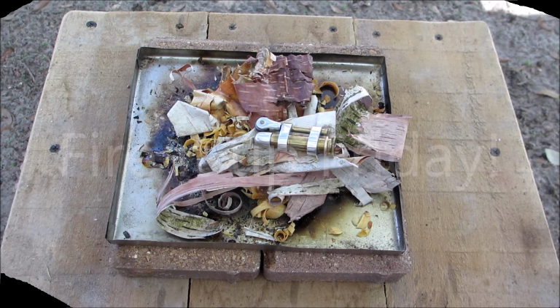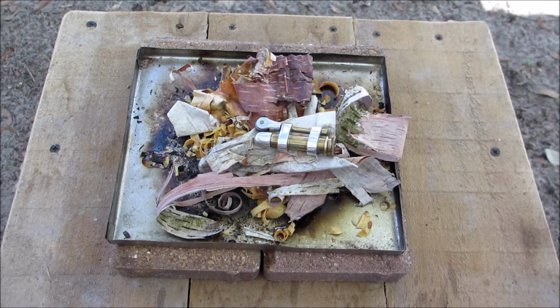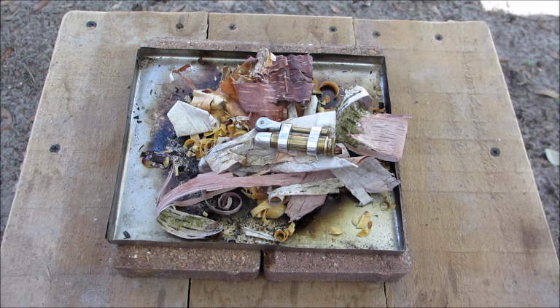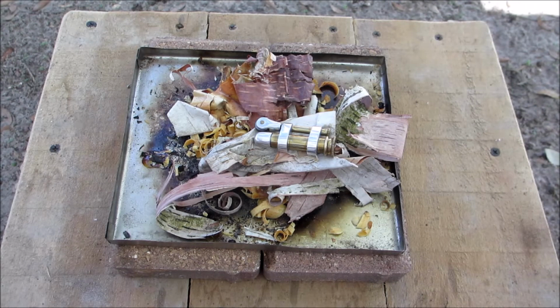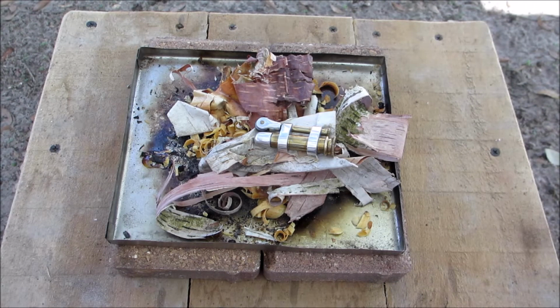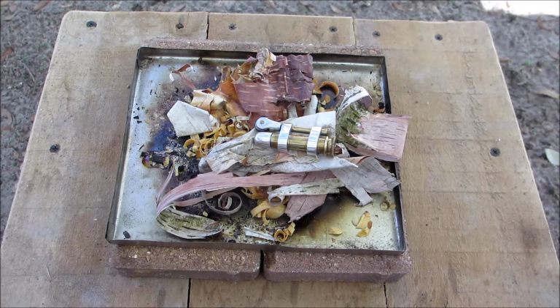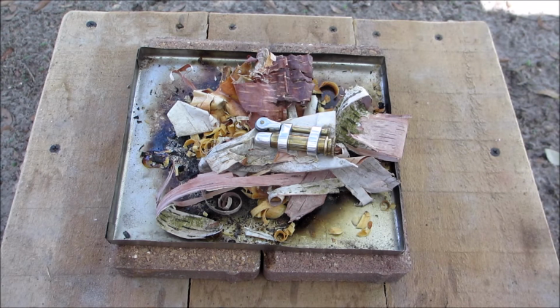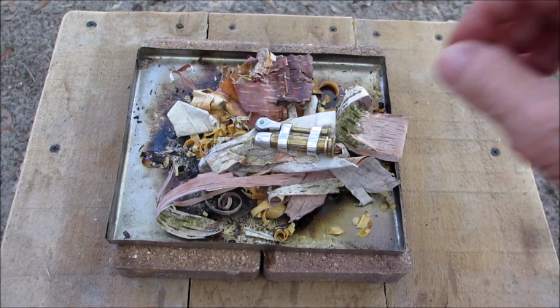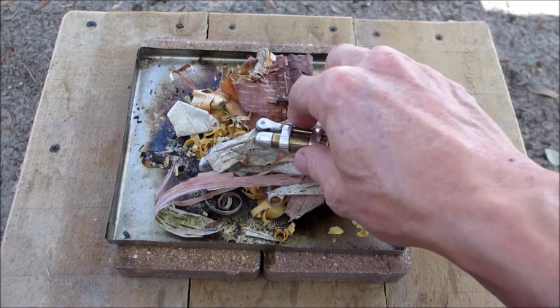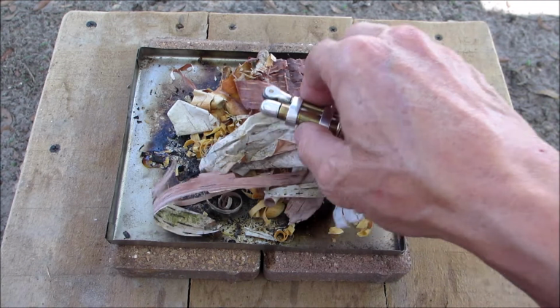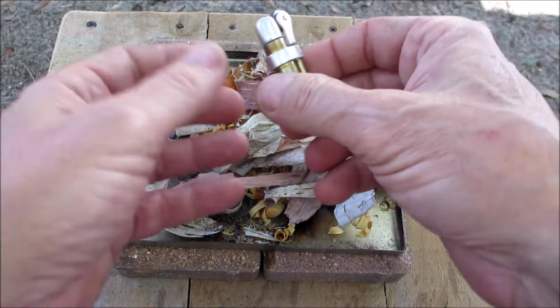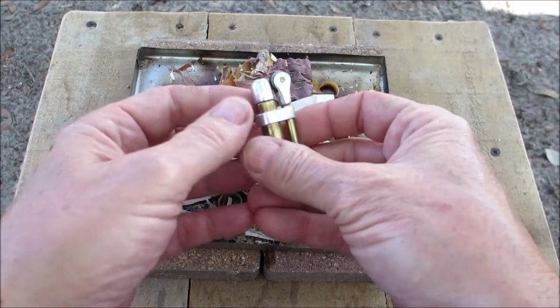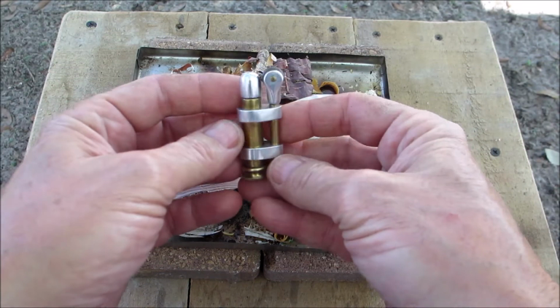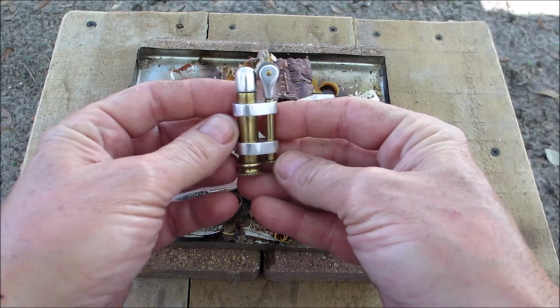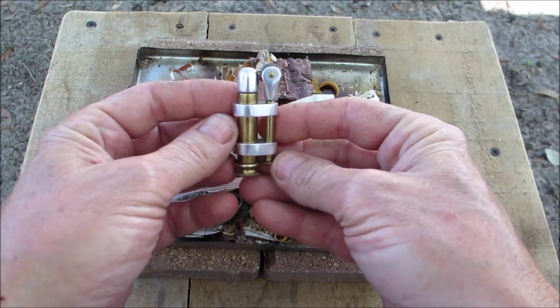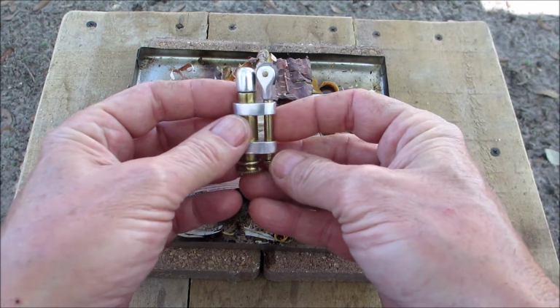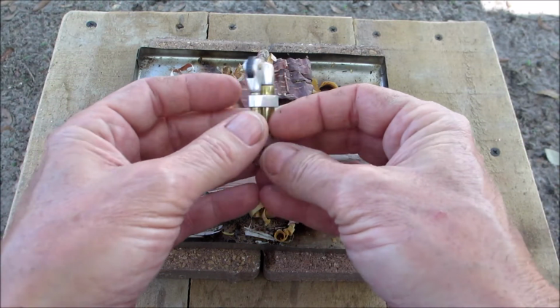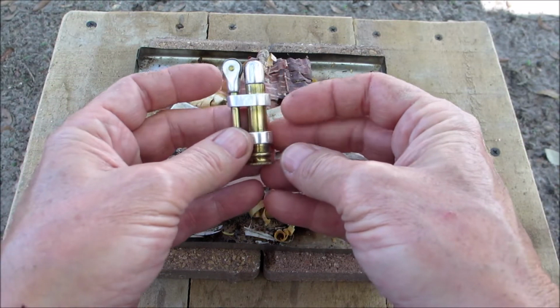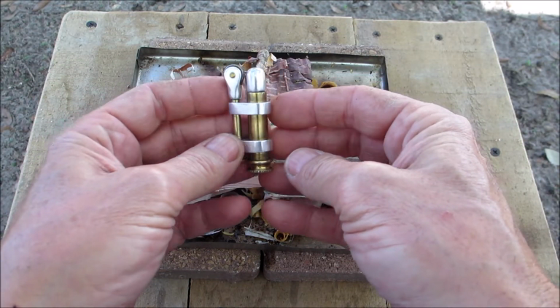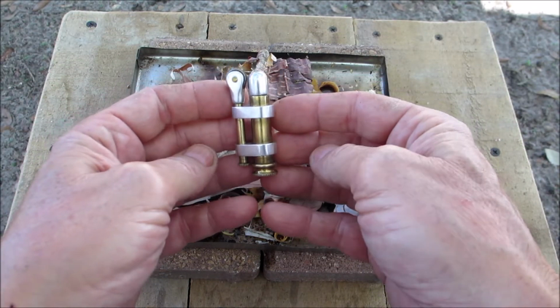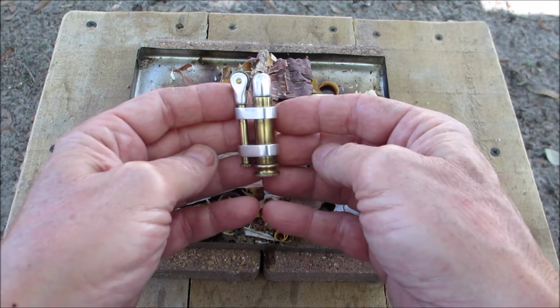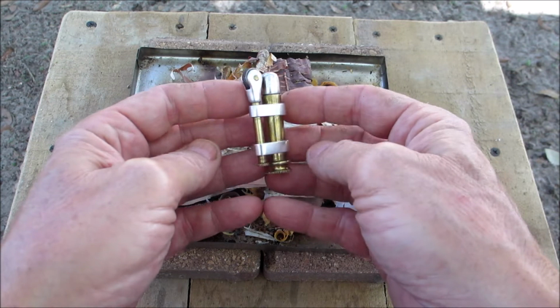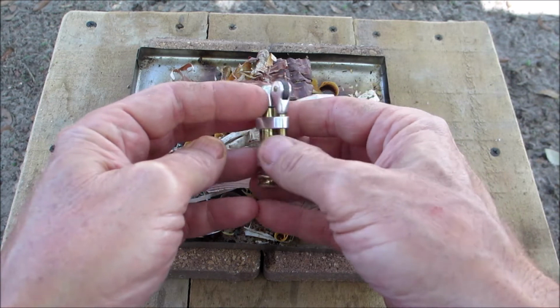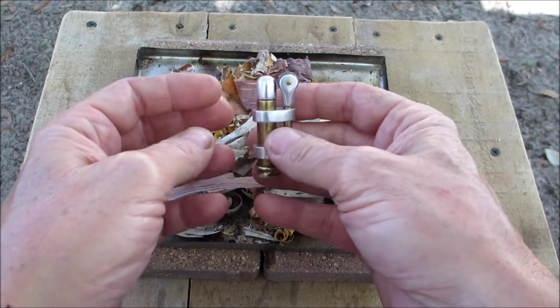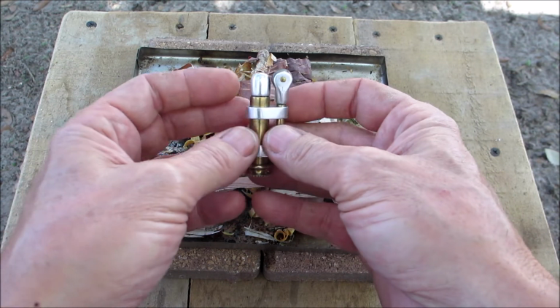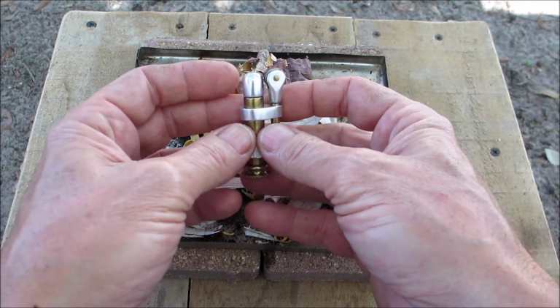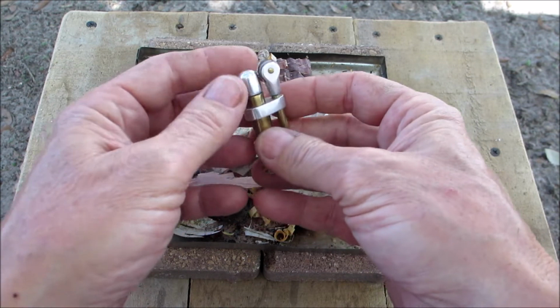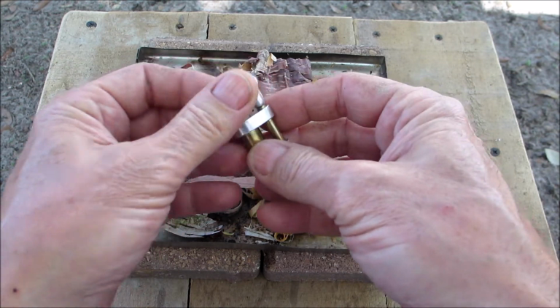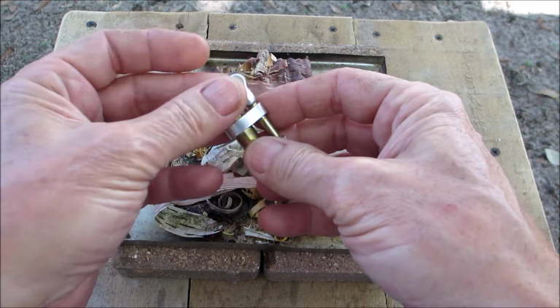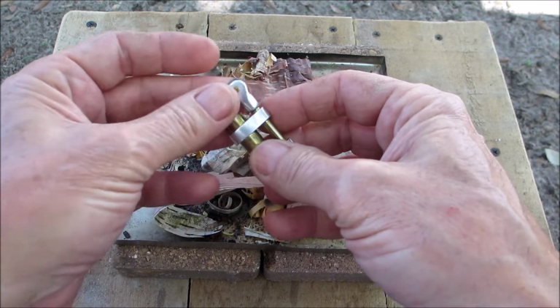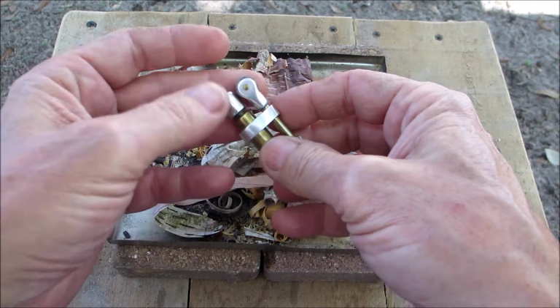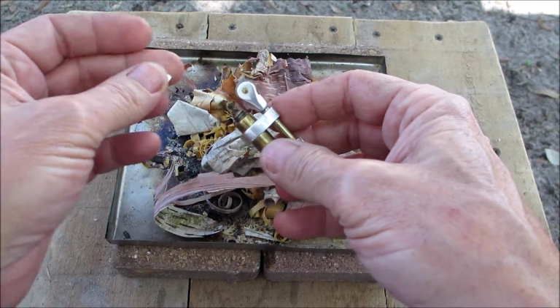Hello everyone, welcome back to another Fire it Up Friday! Who remembers this little brass and aluminum lighter that I made? I'll put a link in the description if you want to see how I made it.